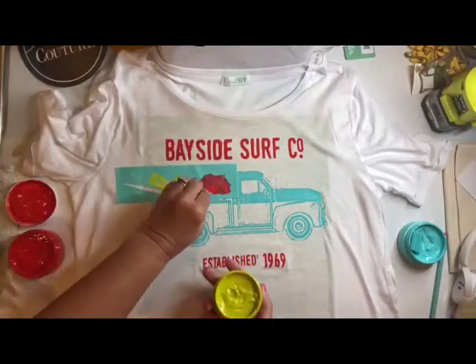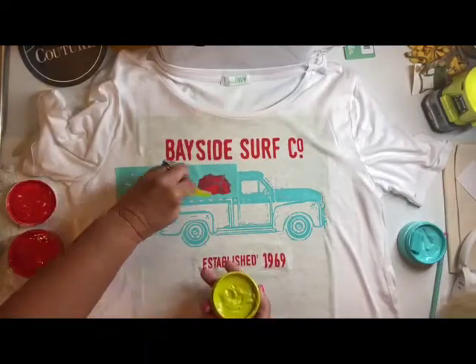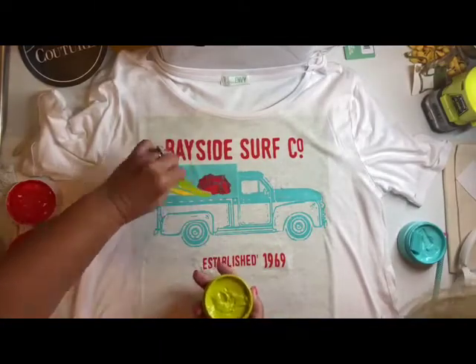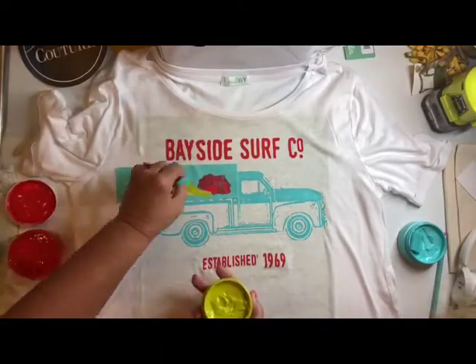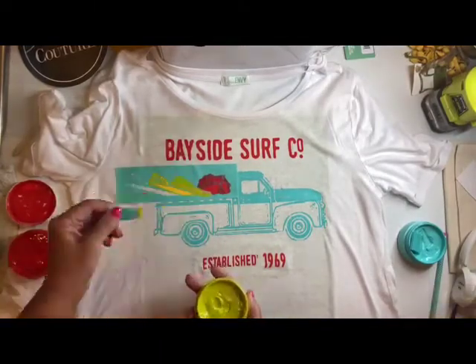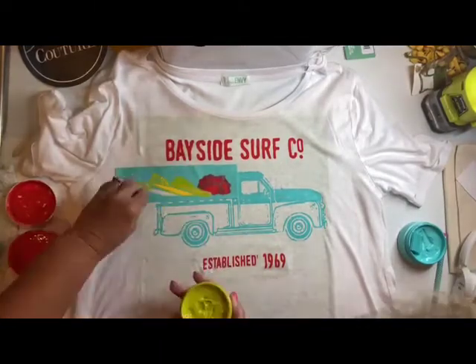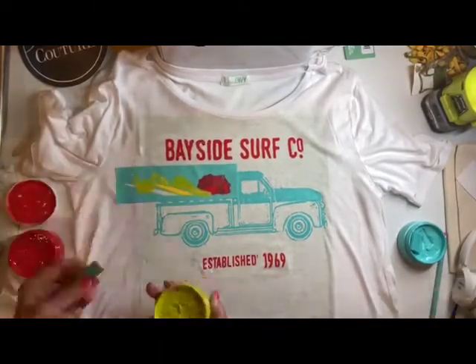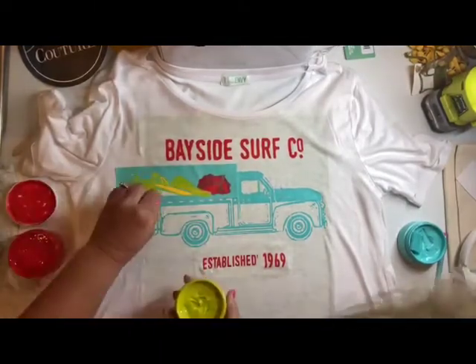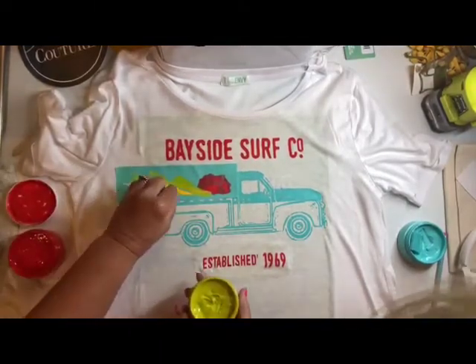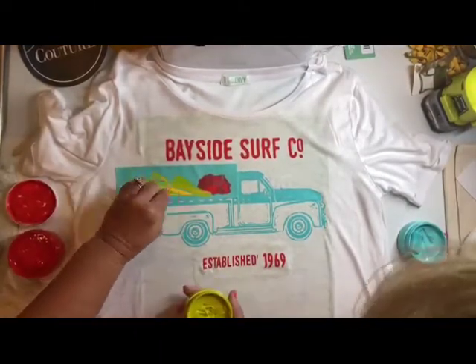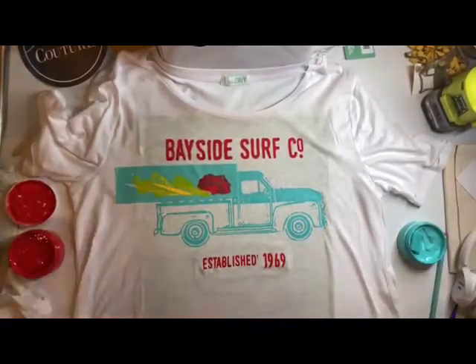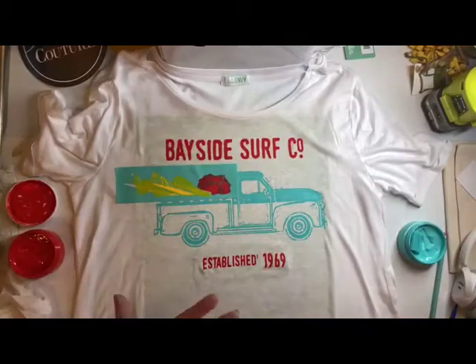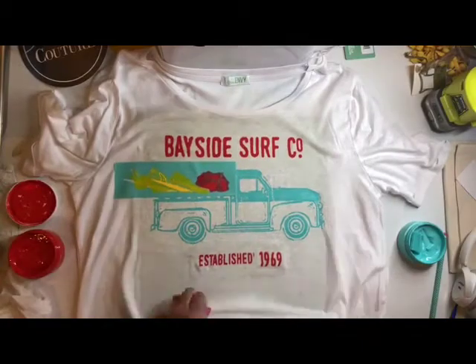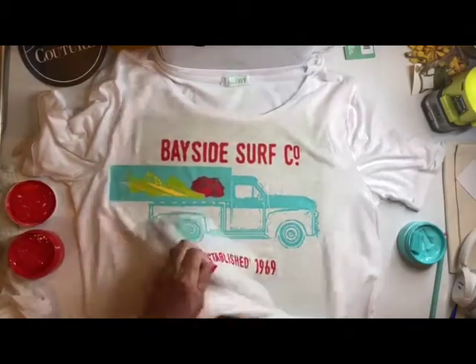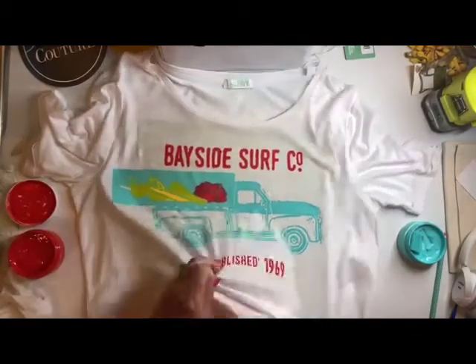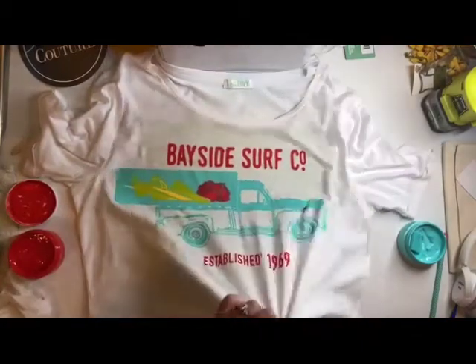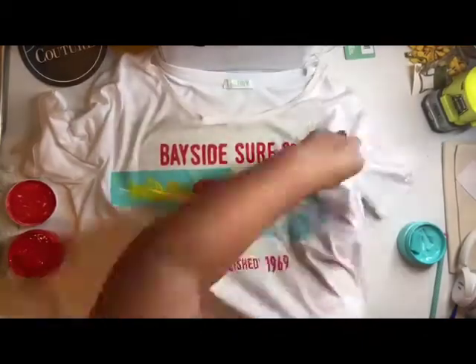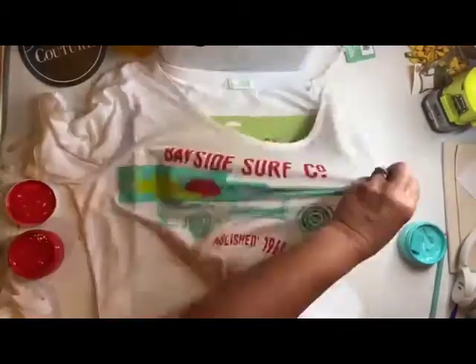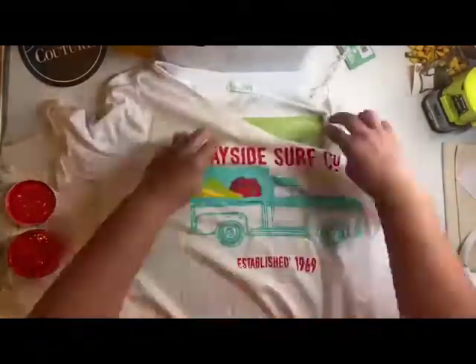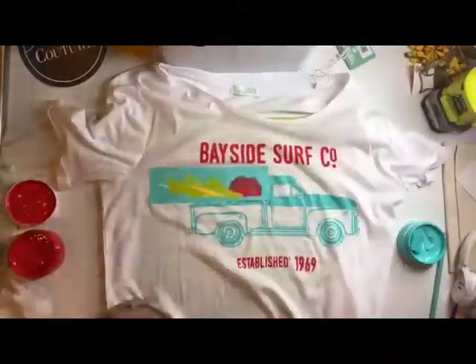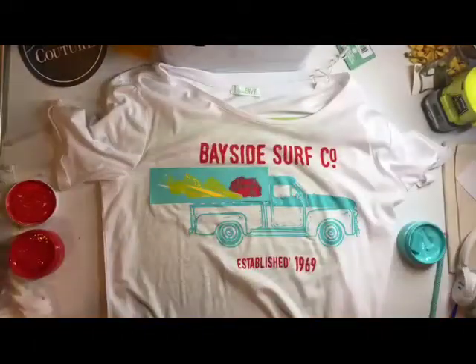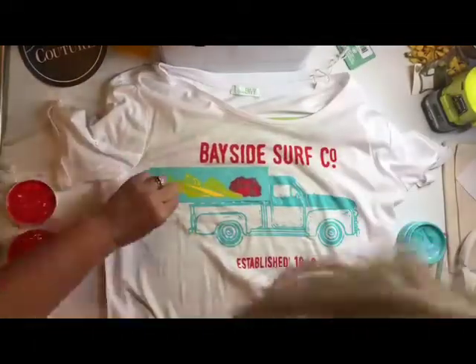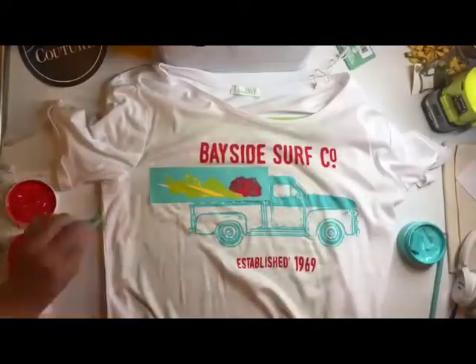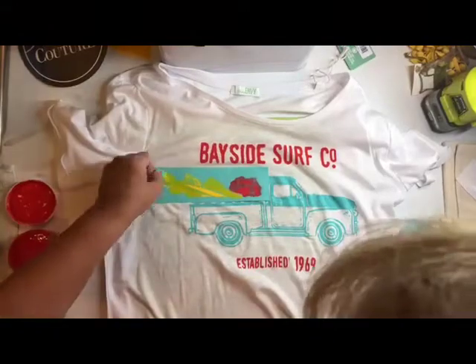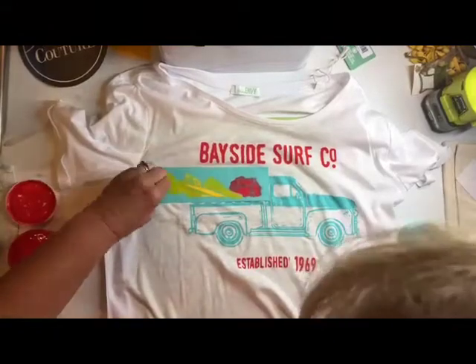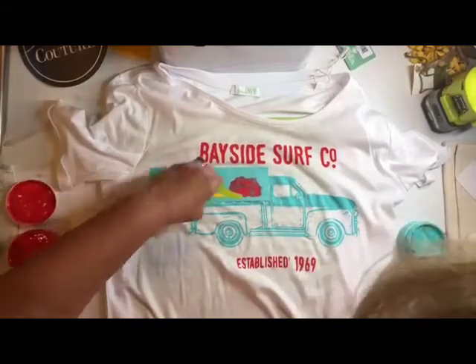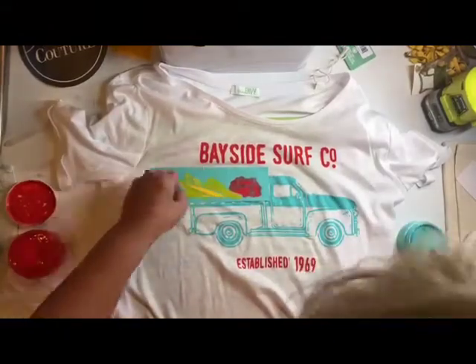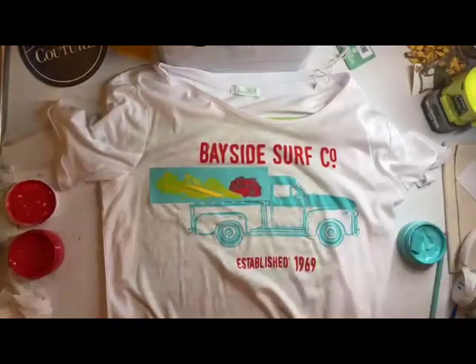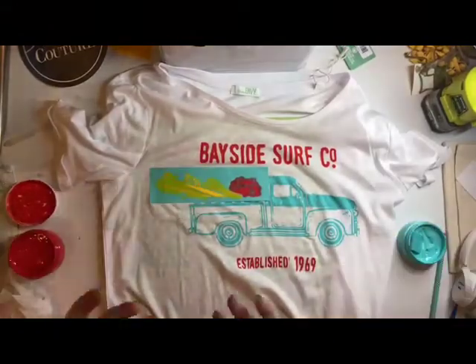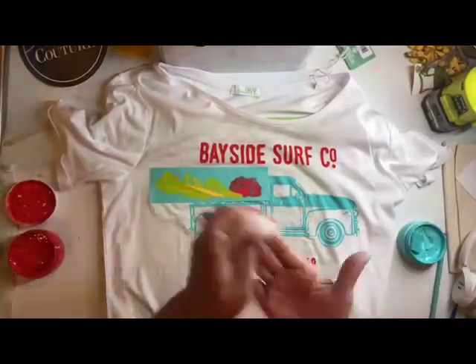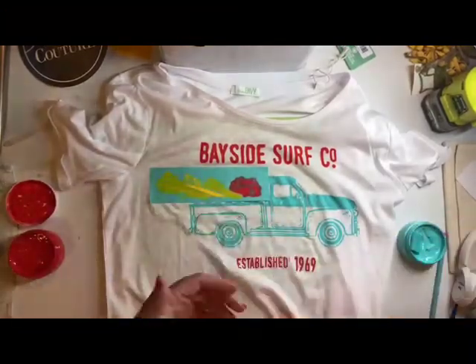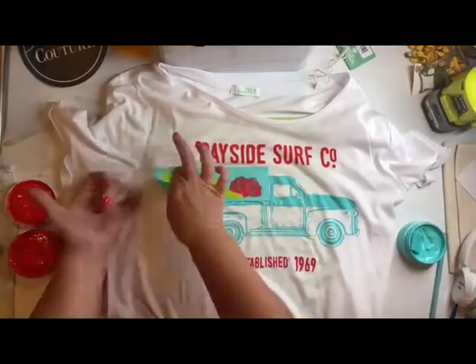The yellow chalk couture ink I'm using is actually called Bumblebee. The red is called Candy Apple, and that lime green is called Kiwi.